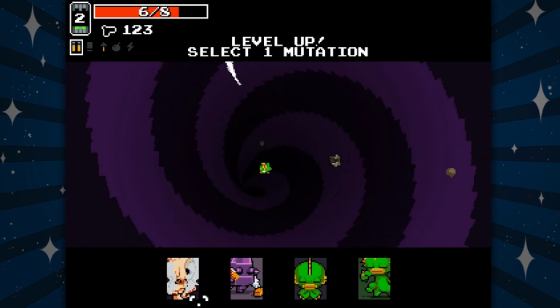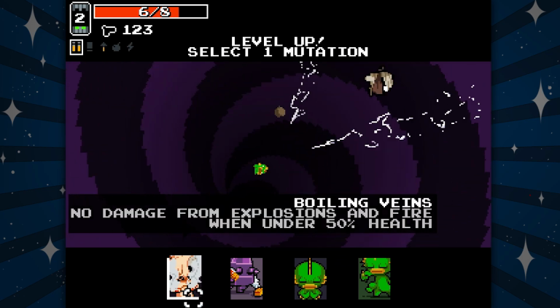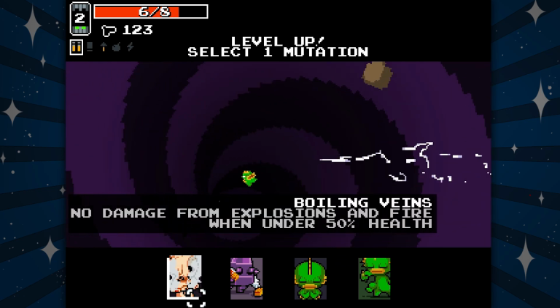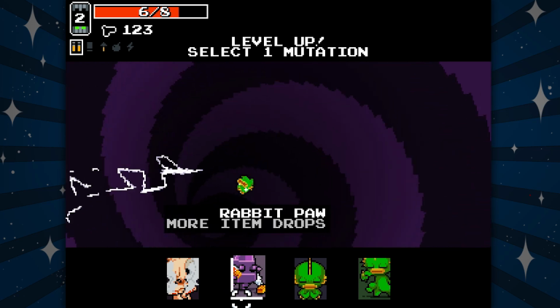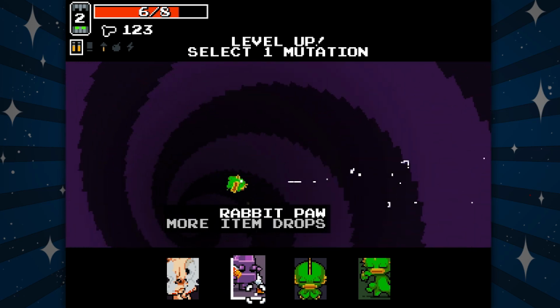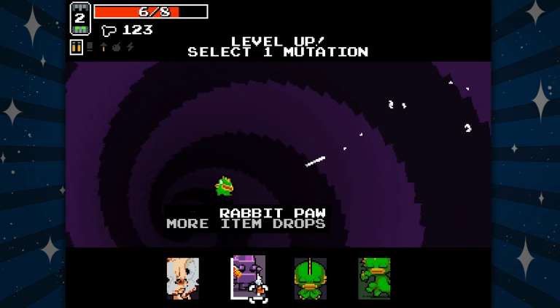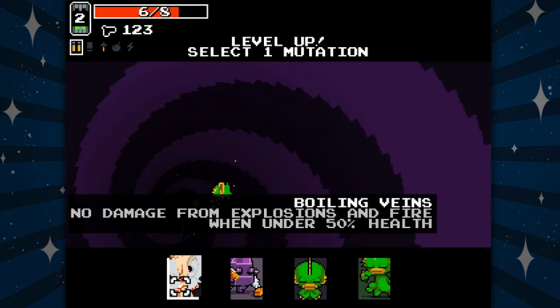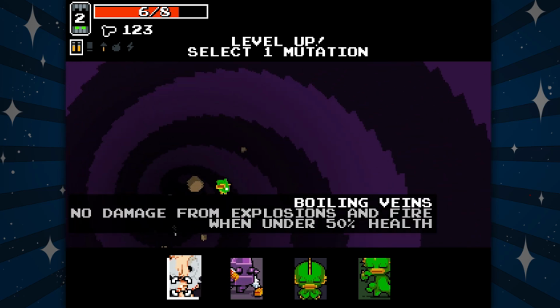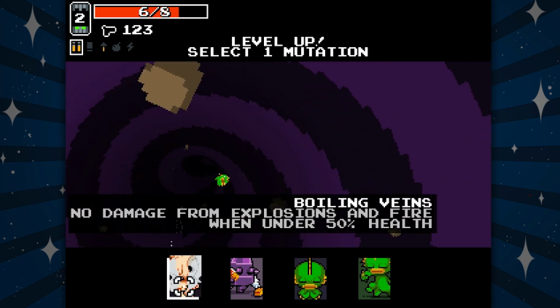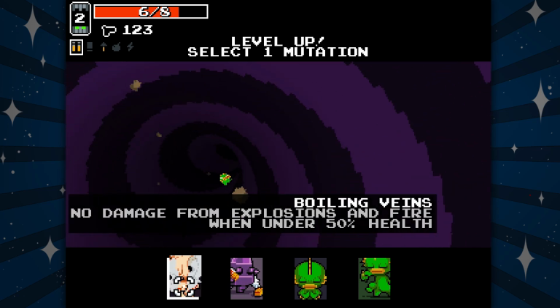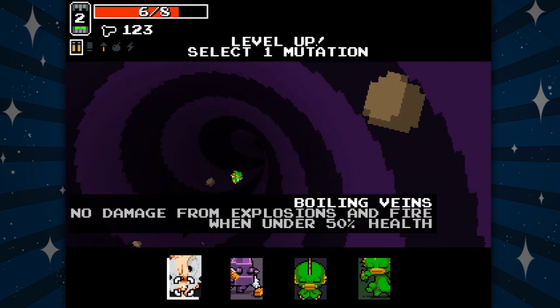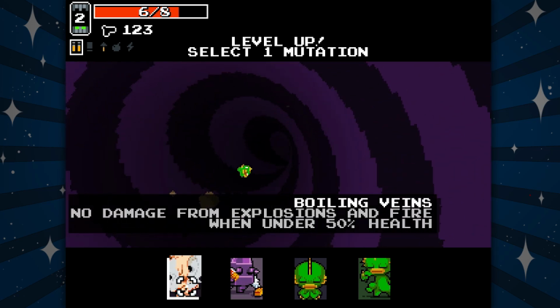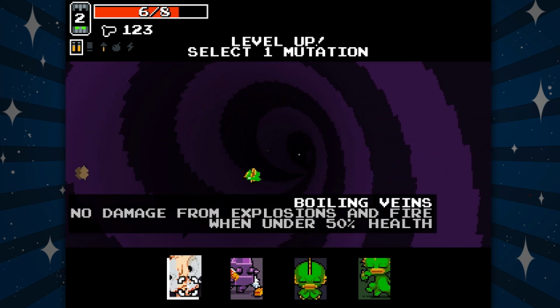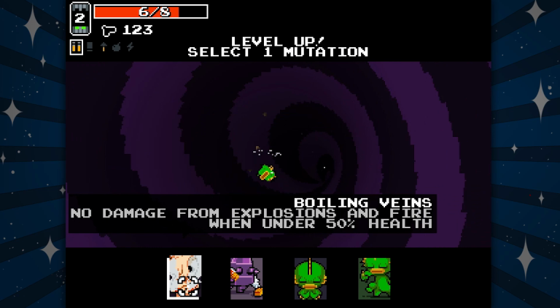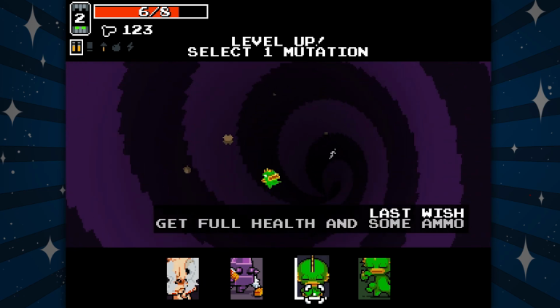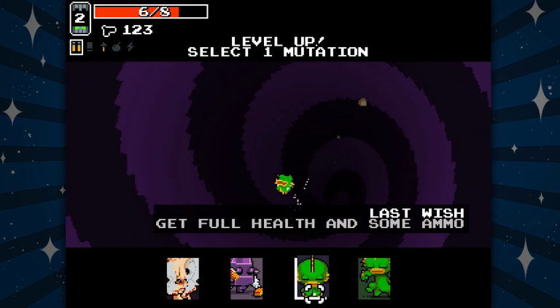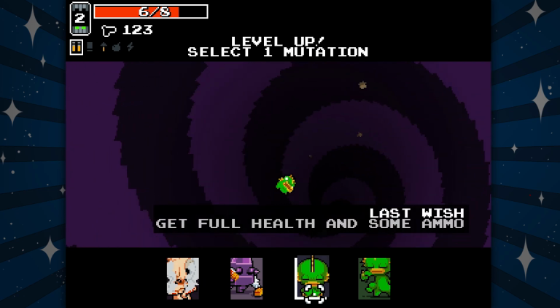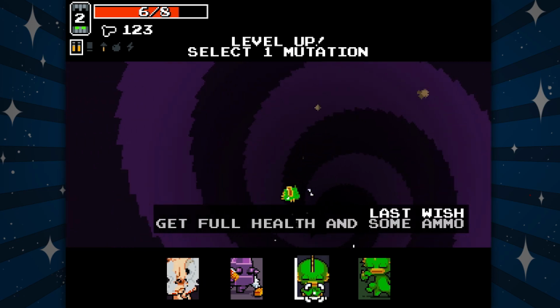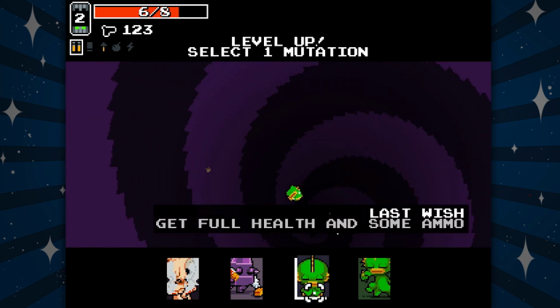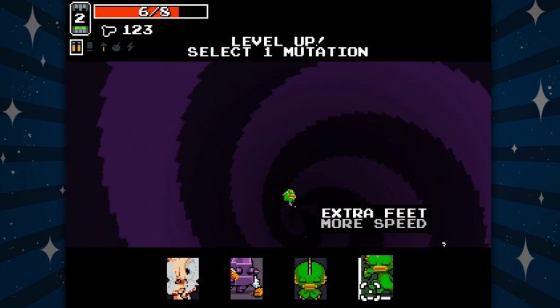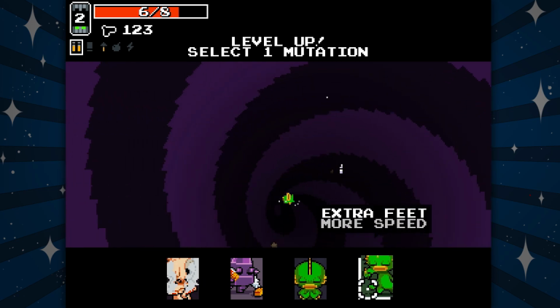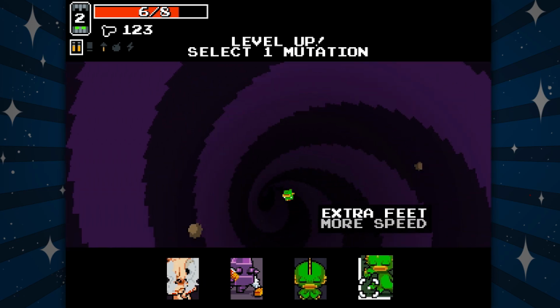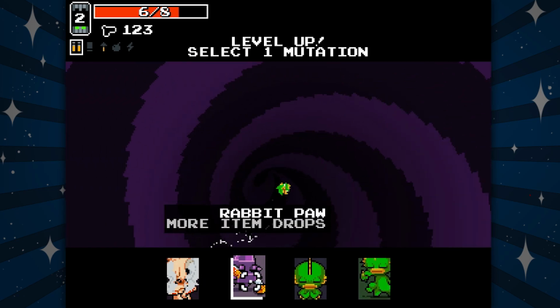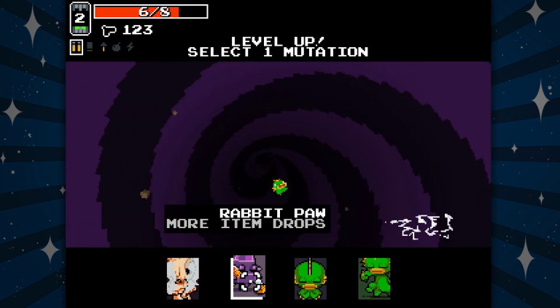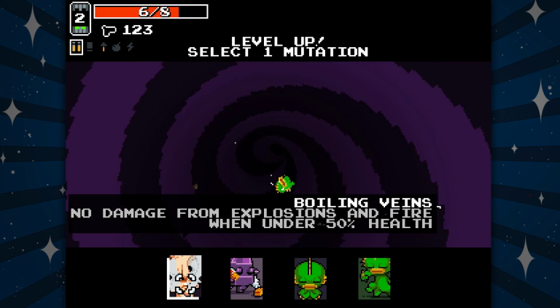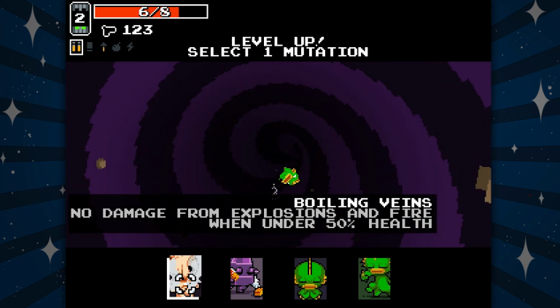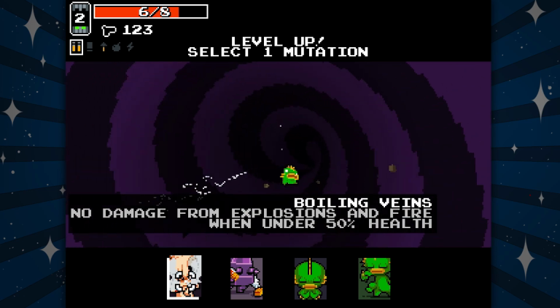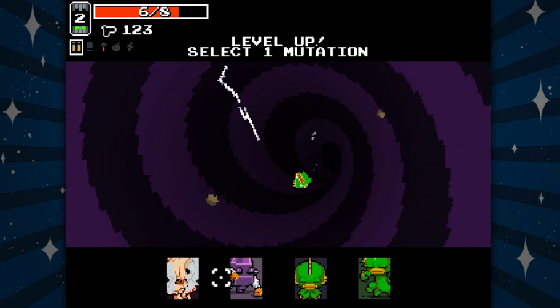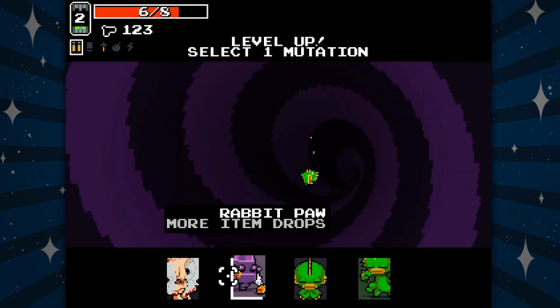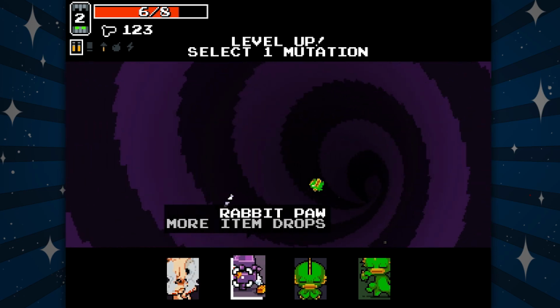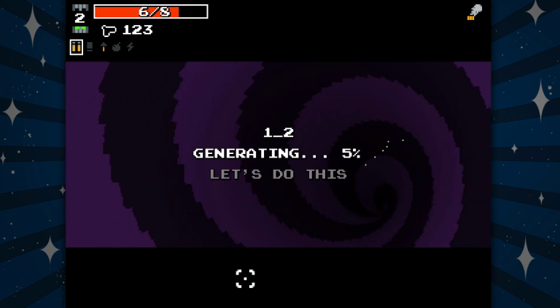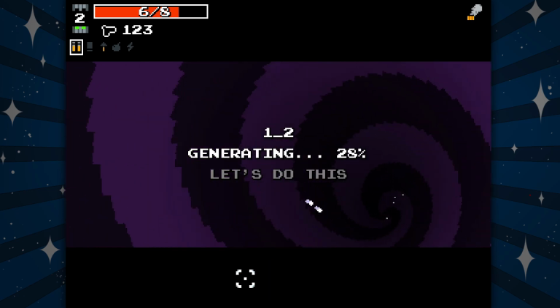Looks like we can become a spaghetti head! Item drops — no damage from explosions and fire, 150% health — that's interesting. Full health and some ammo — I like more items!